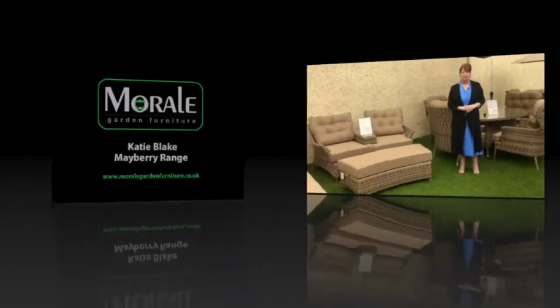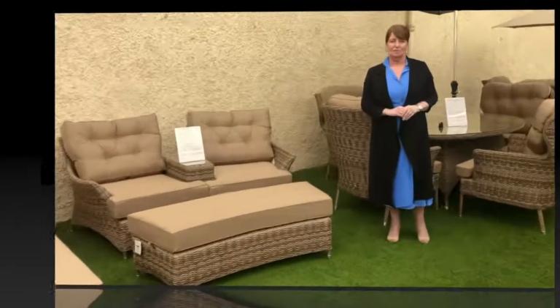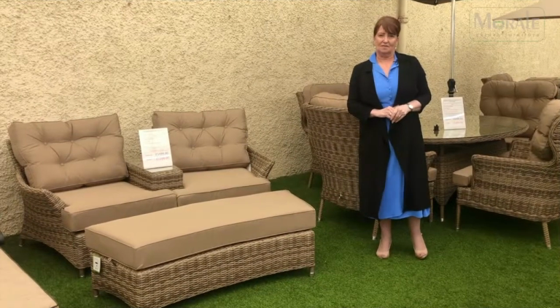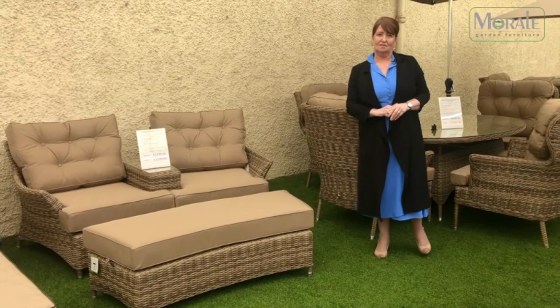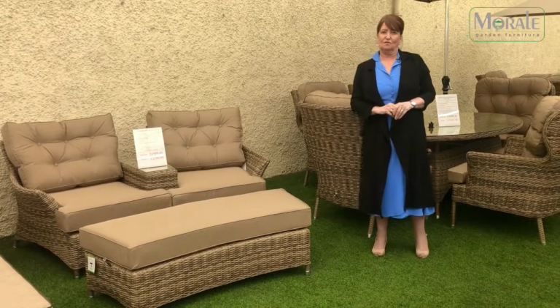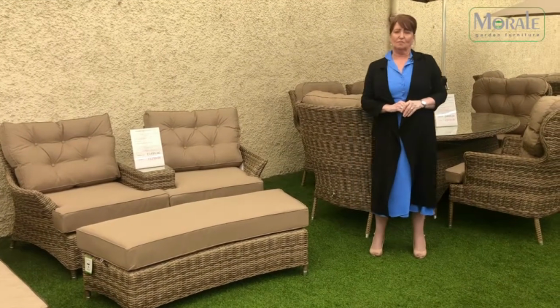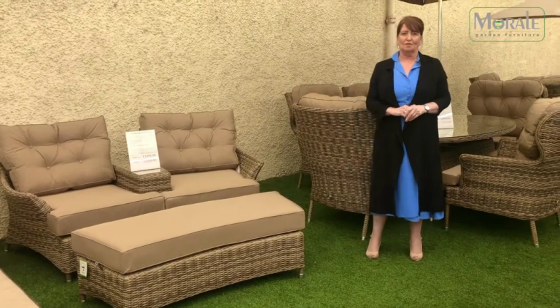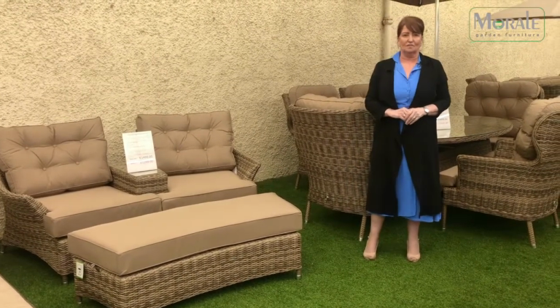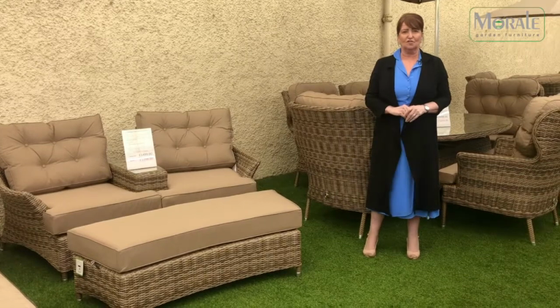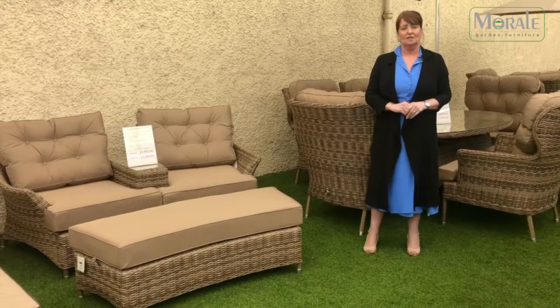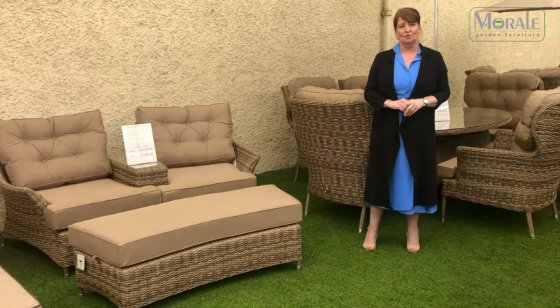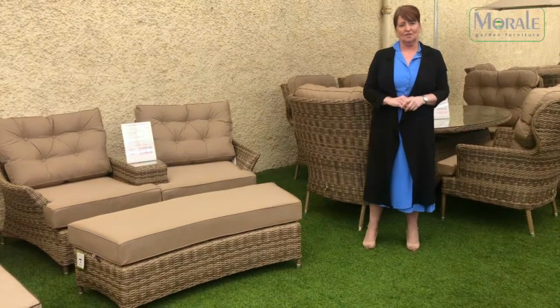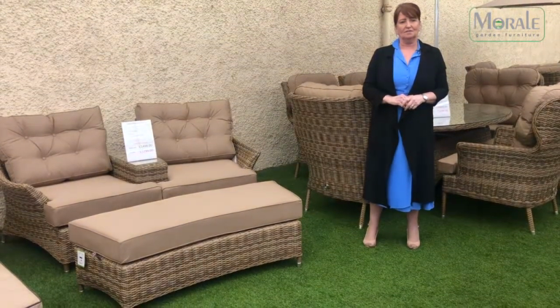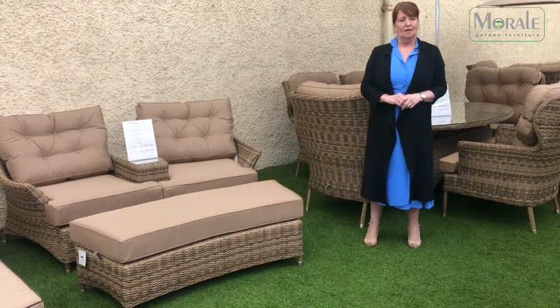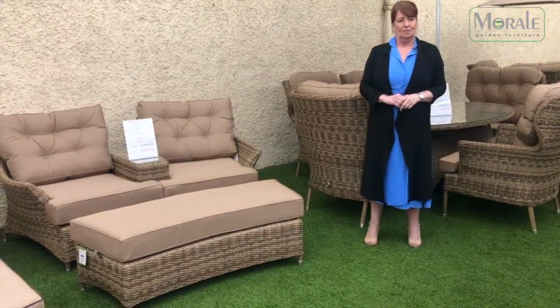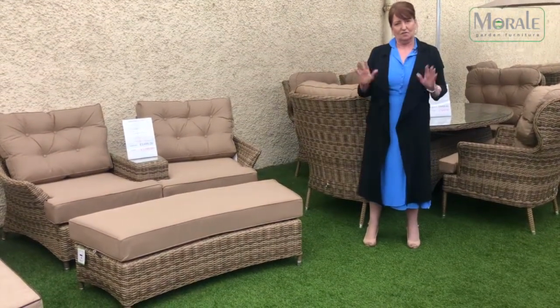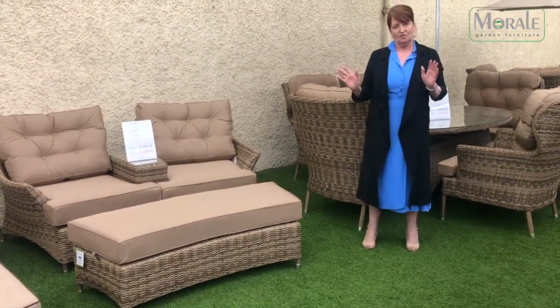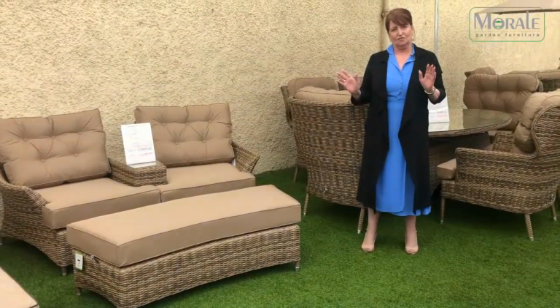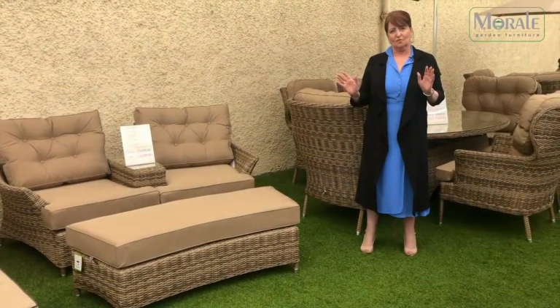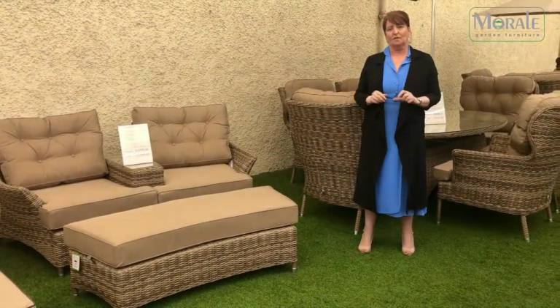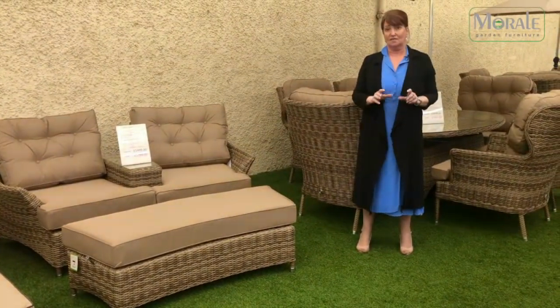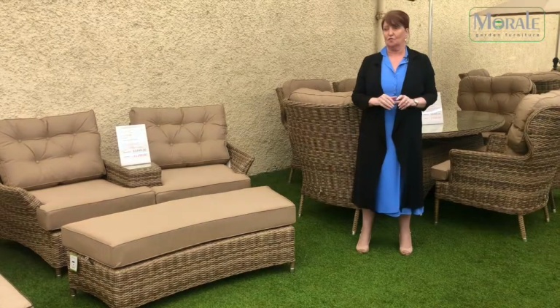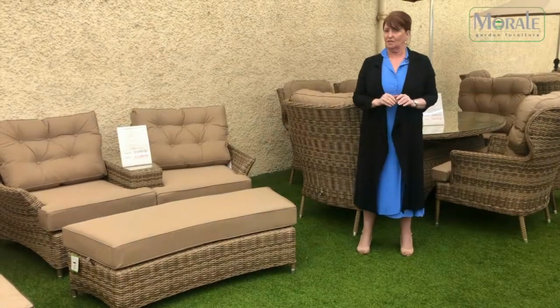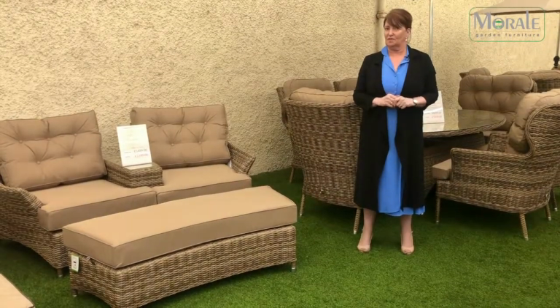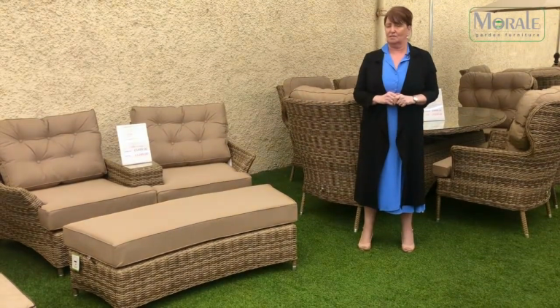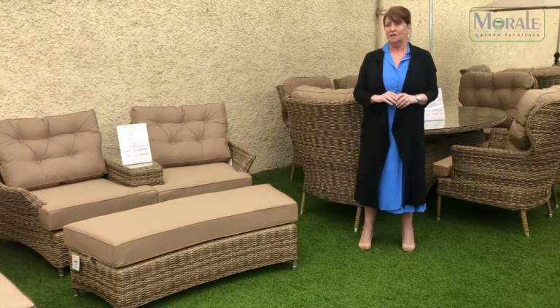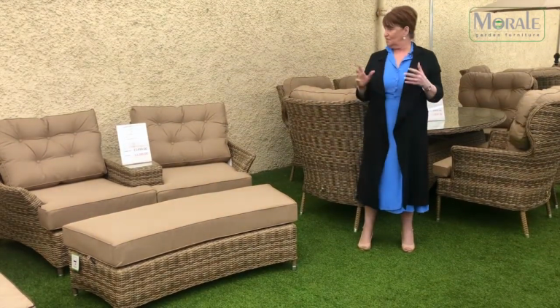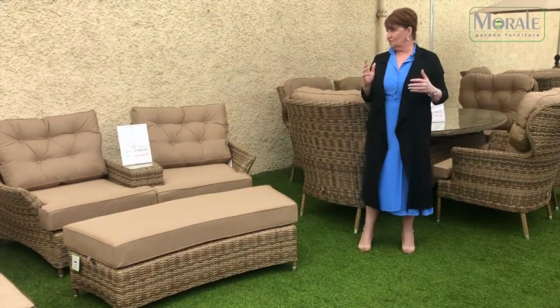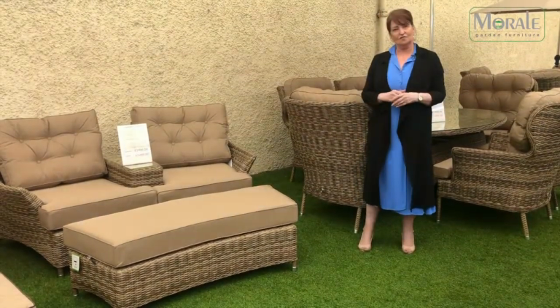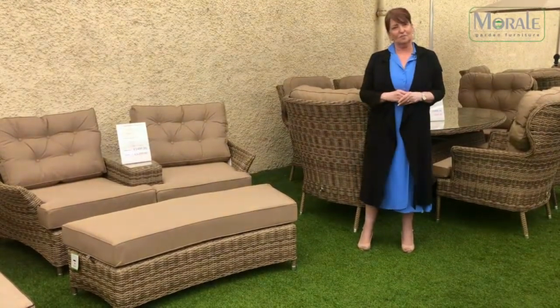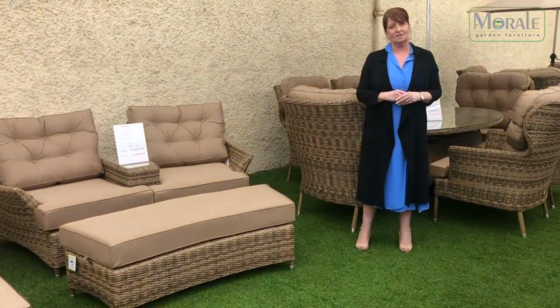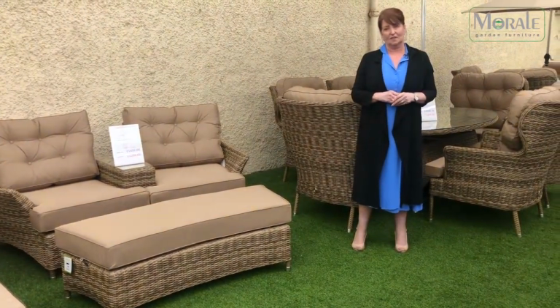Hi everybody, Christine from Morale Garden Furnisher here in Mott Road in Hillington. We've got a new range in store at the moment, in stock, ready for immediate delivery. And I'll just run you through some of the pieces that are available.